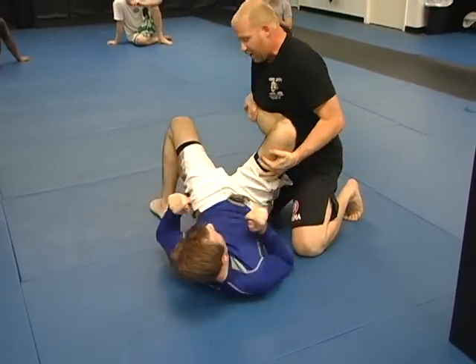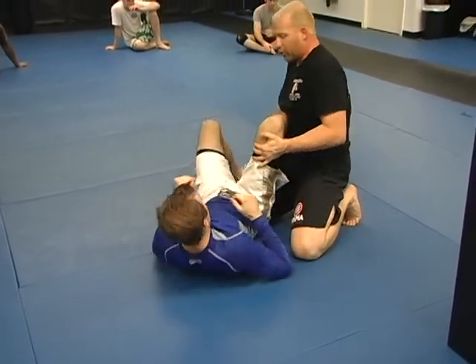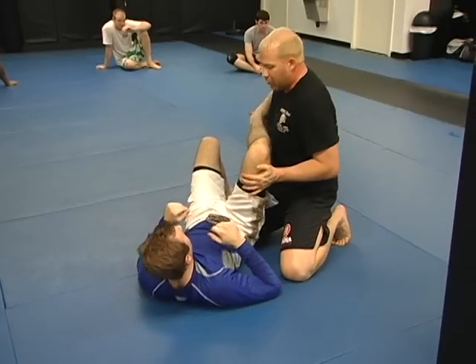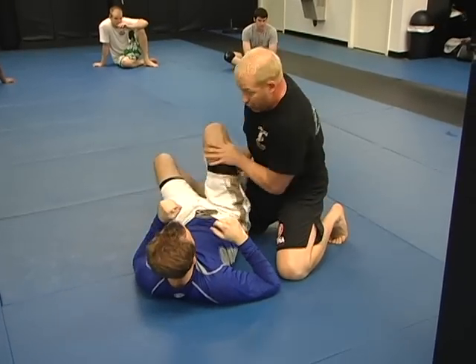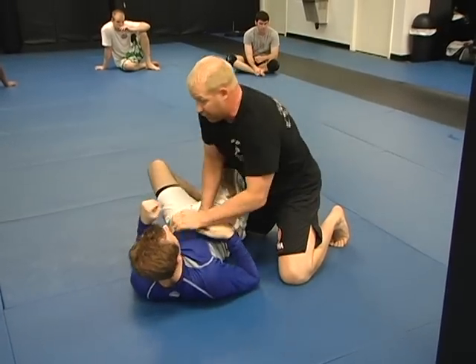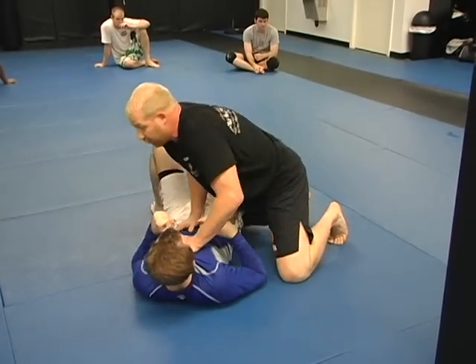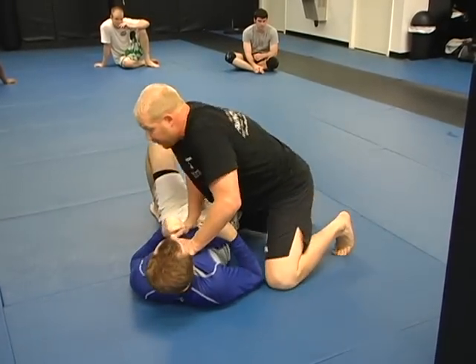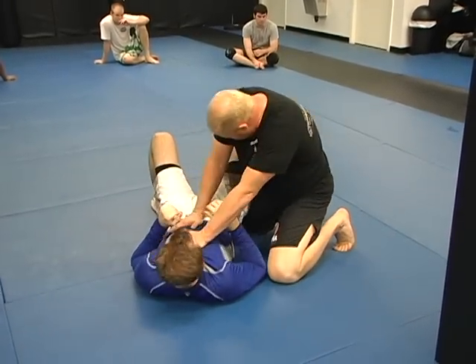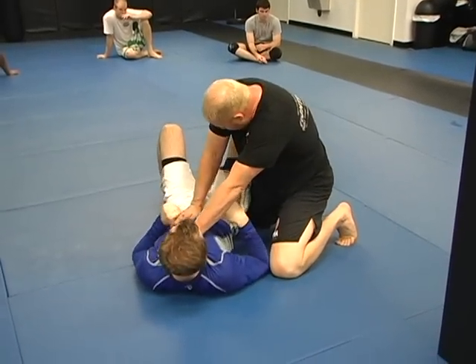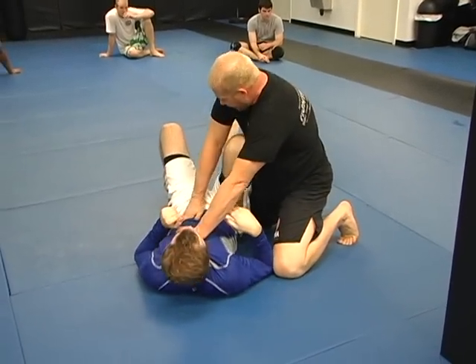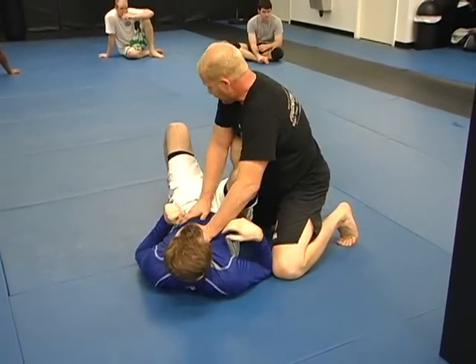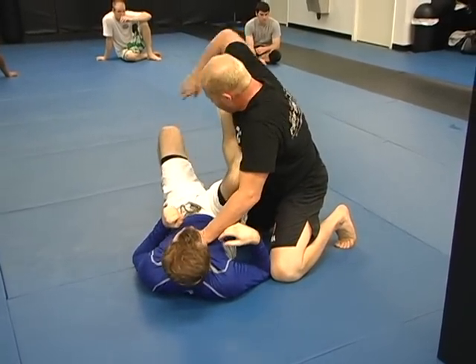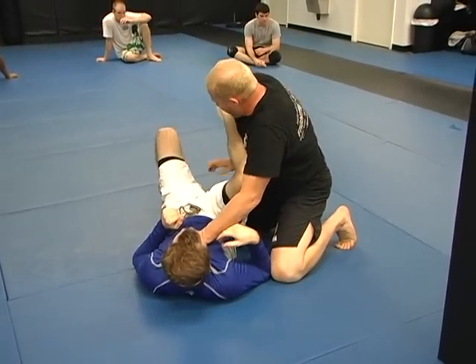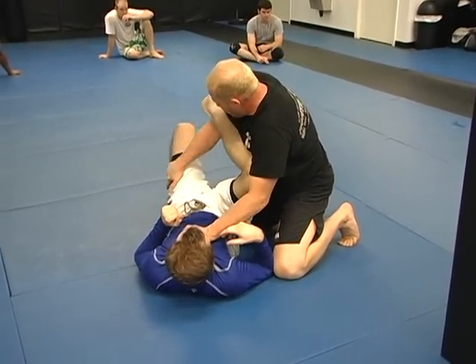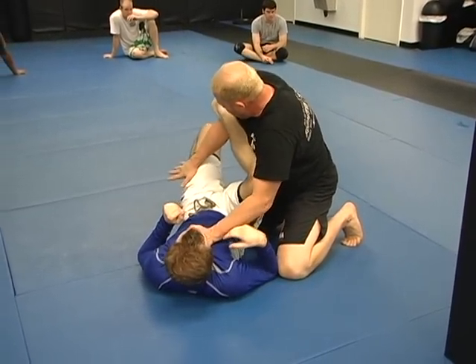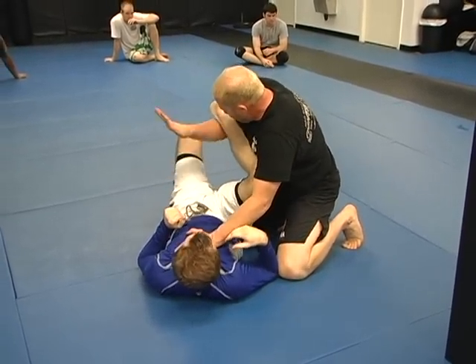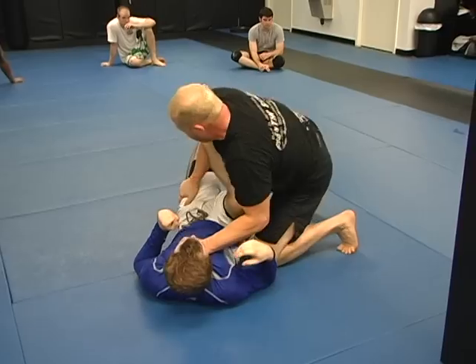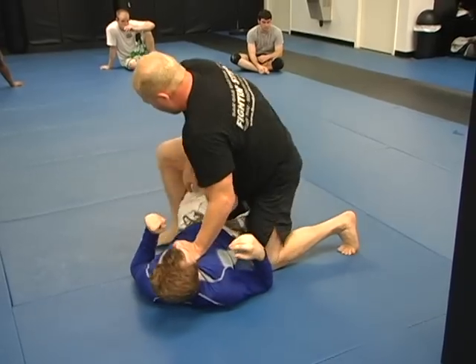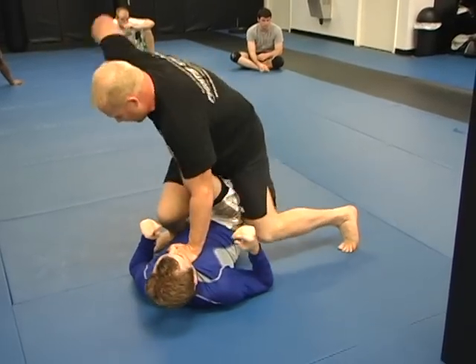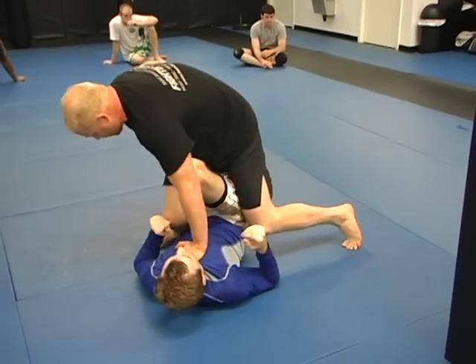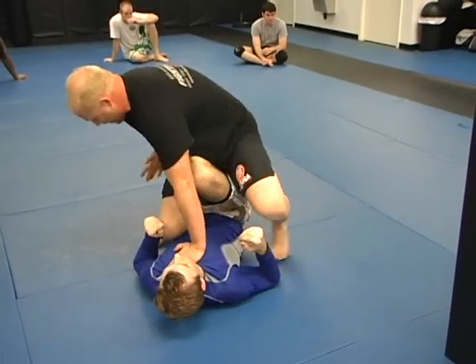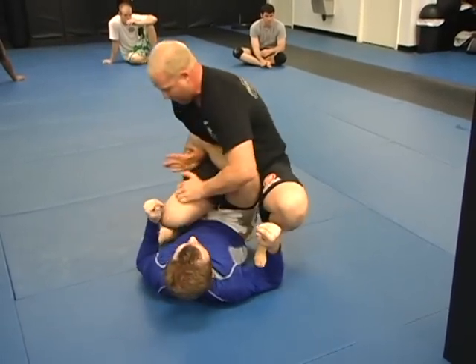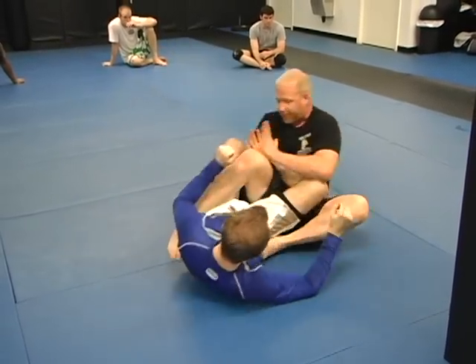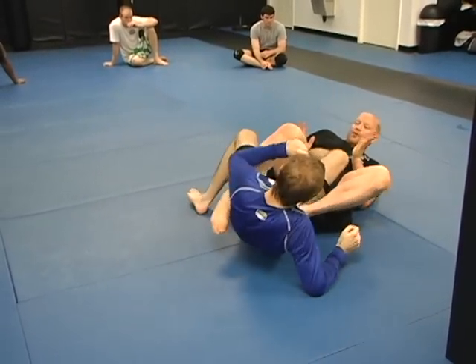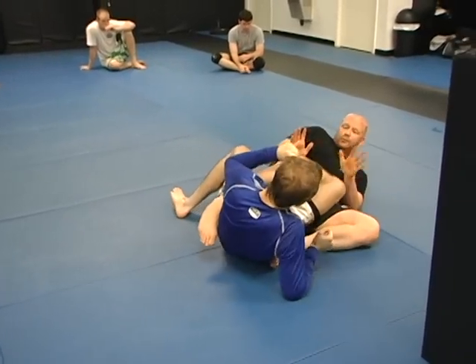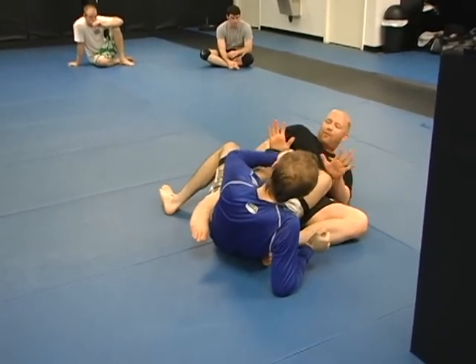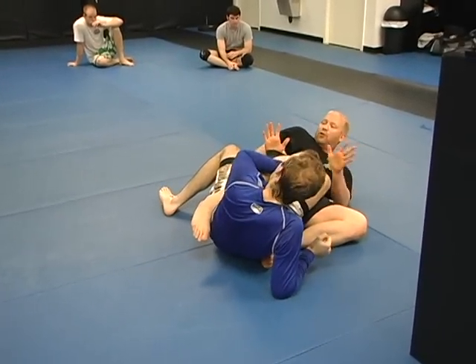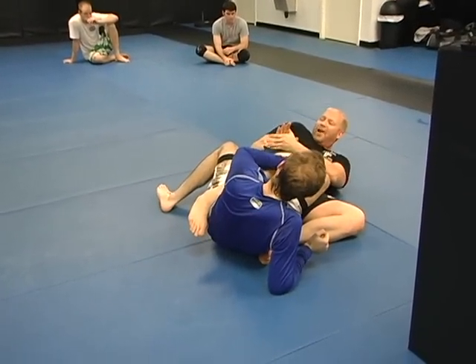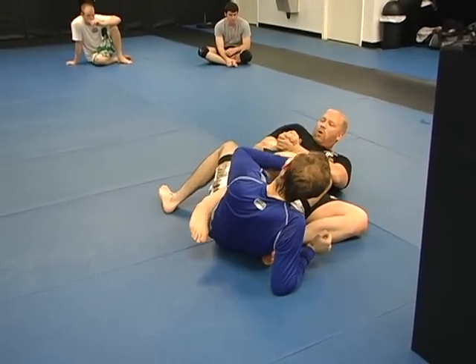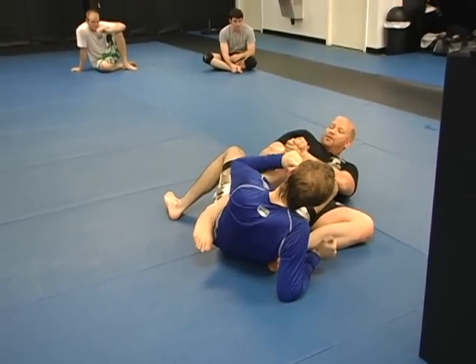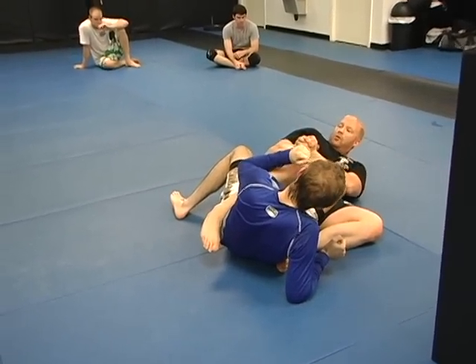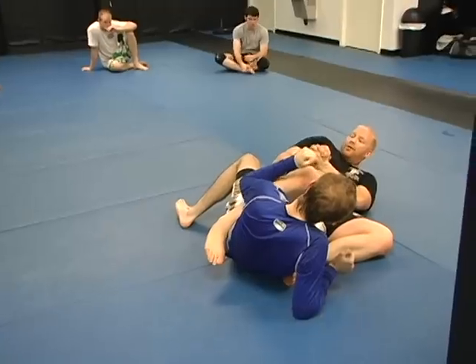And that's what we're going to do with this thread the needle move. He brings that leg in, I go here, and I hold this down, and I step over. See this position right here. Be careful when you fall — don't hold it tight. This is the heel hook right there.